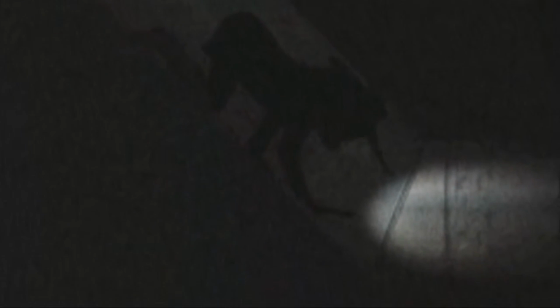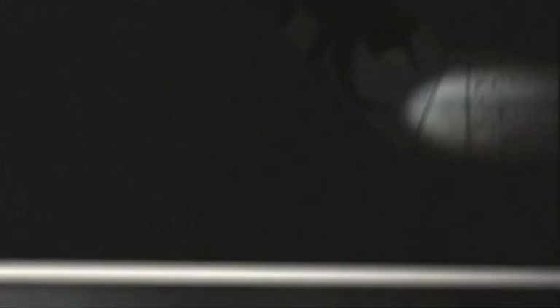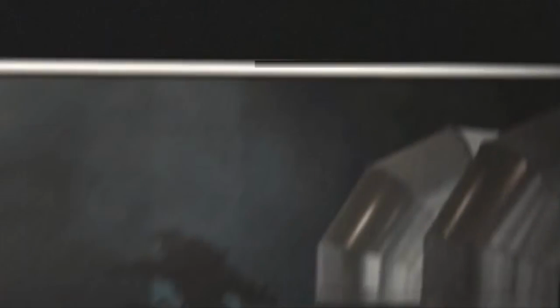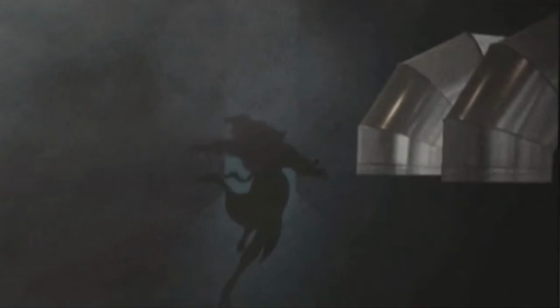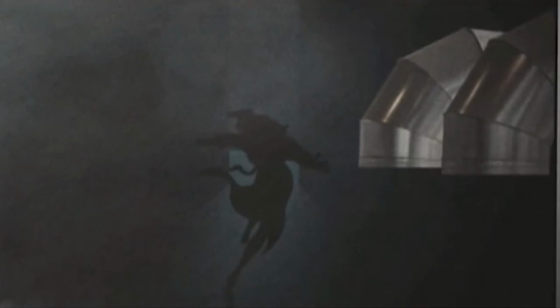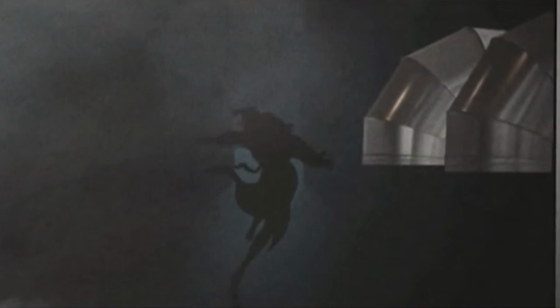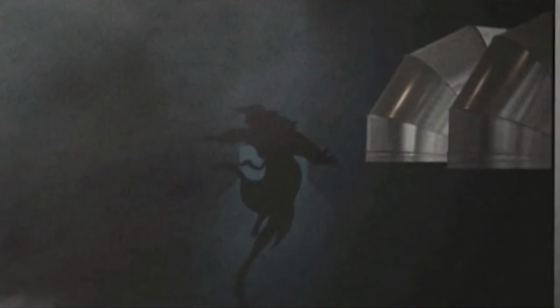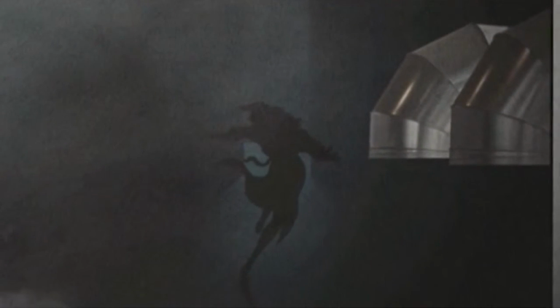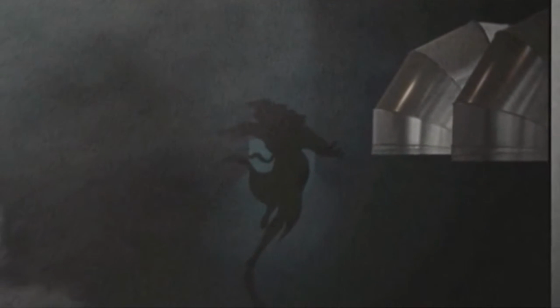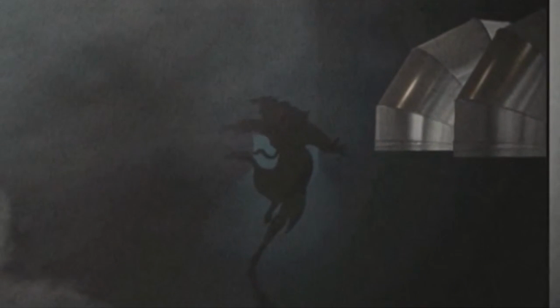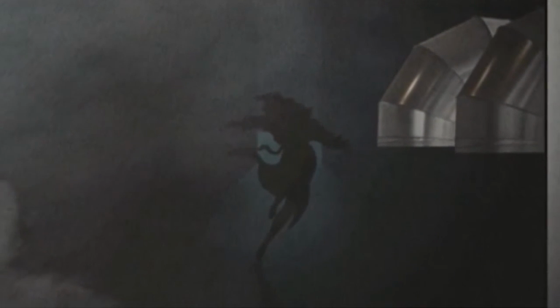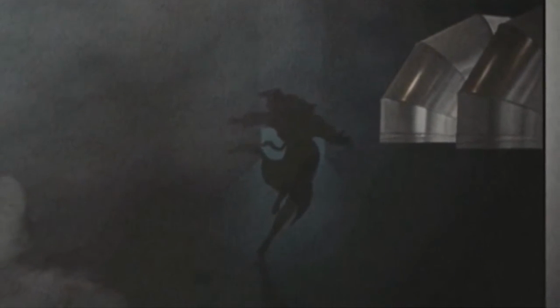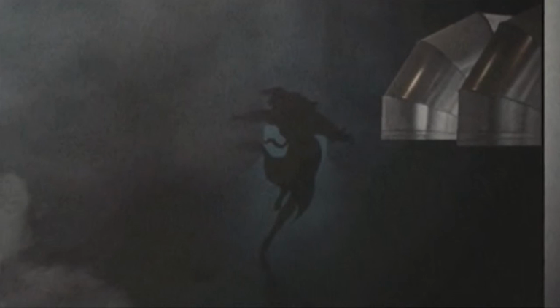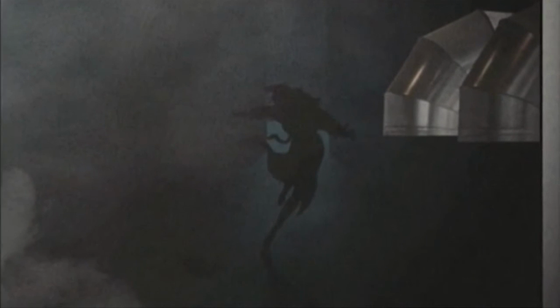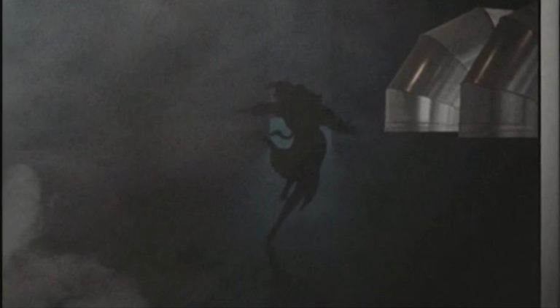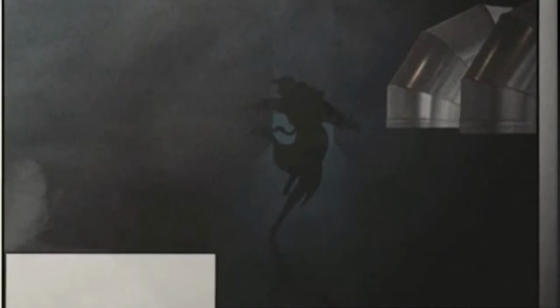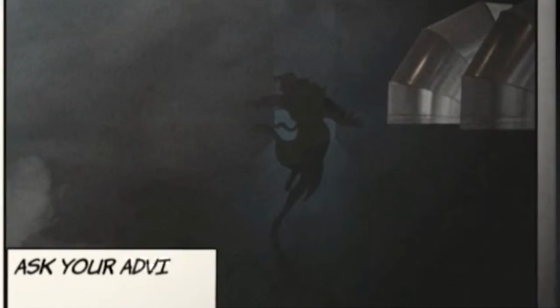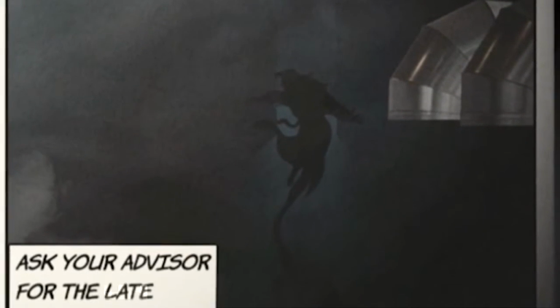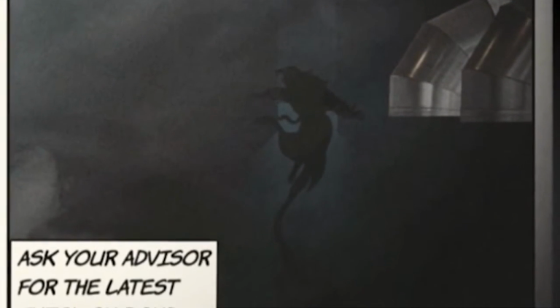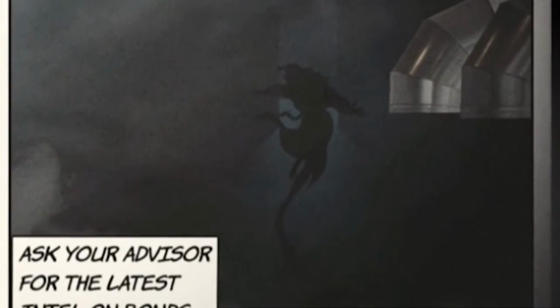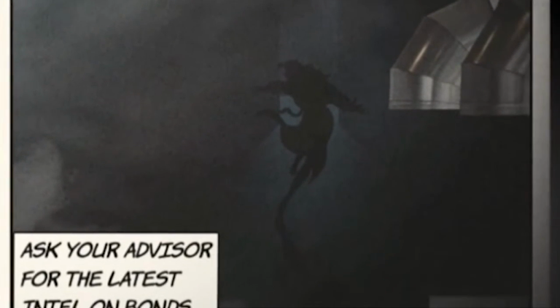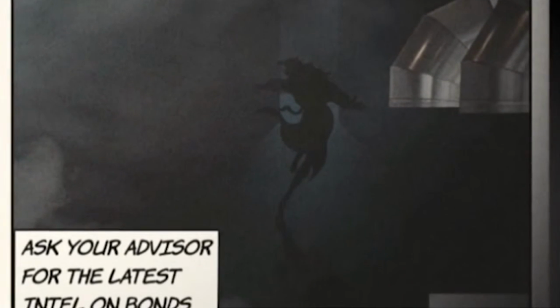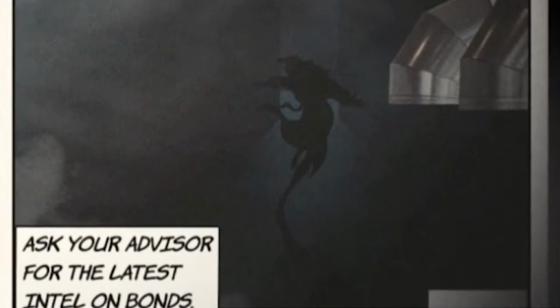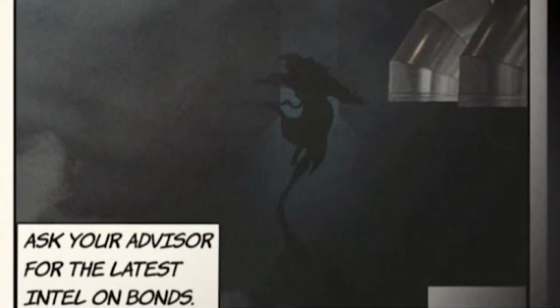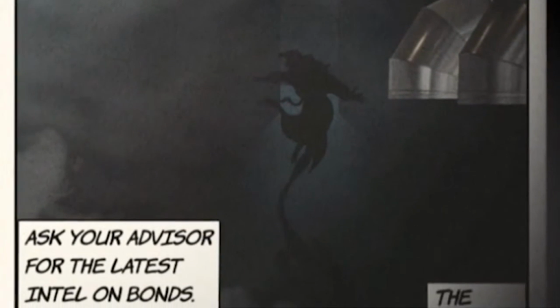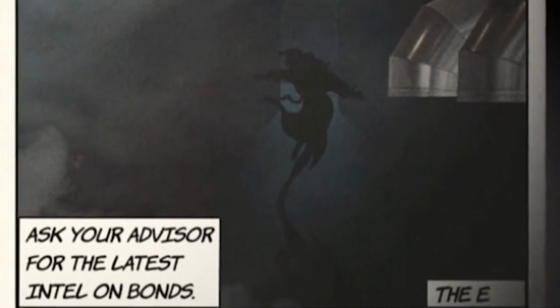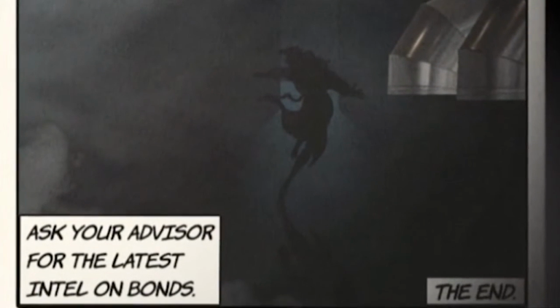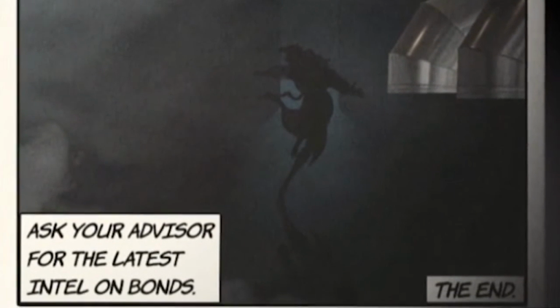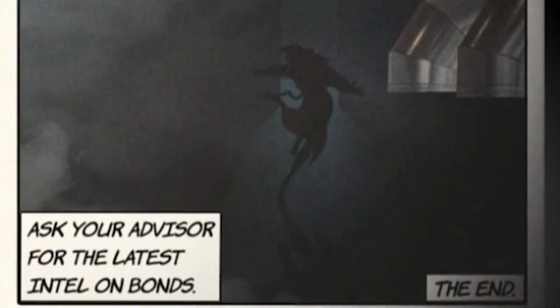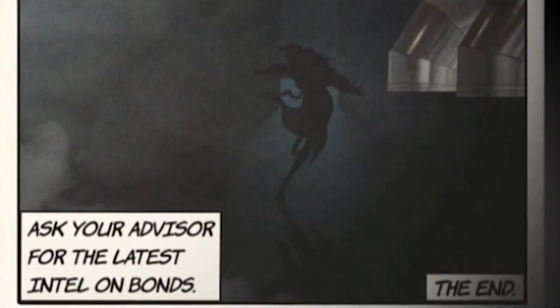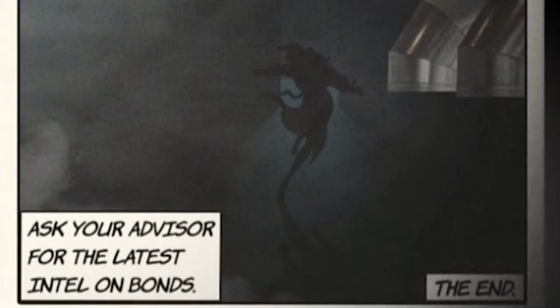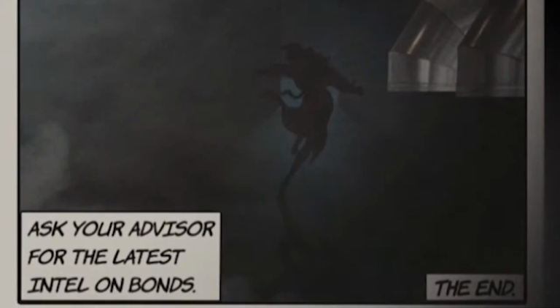Ever wonder if a bond ladder might come in handy in your portfolio? Ask your advisor for the latest intel on this. Set up a meeting soon.